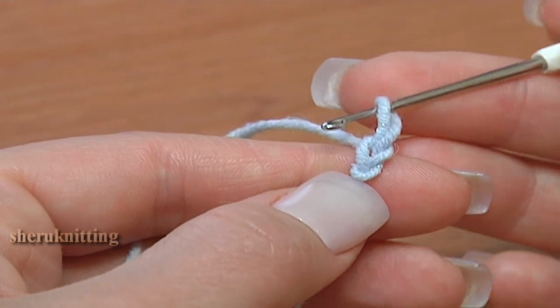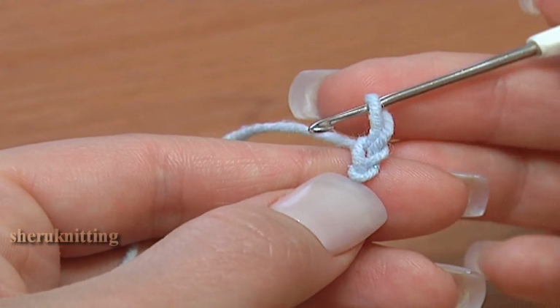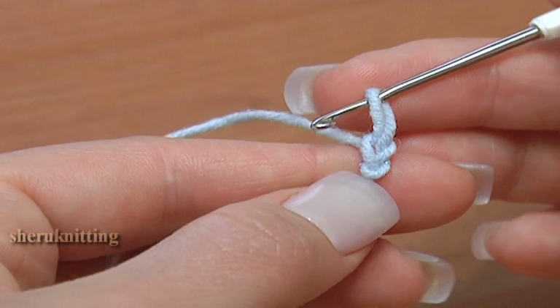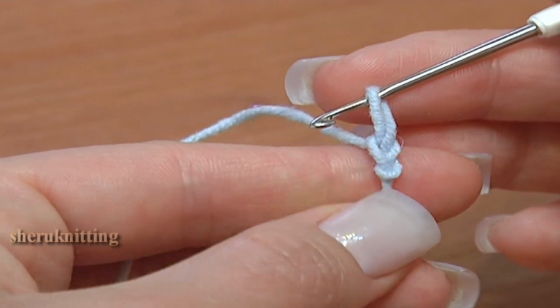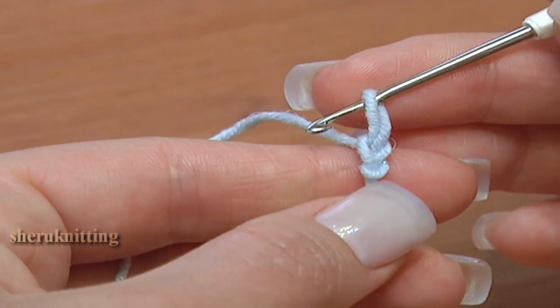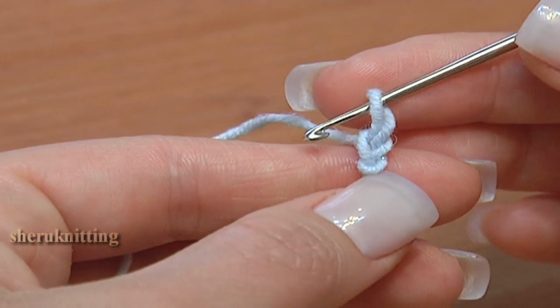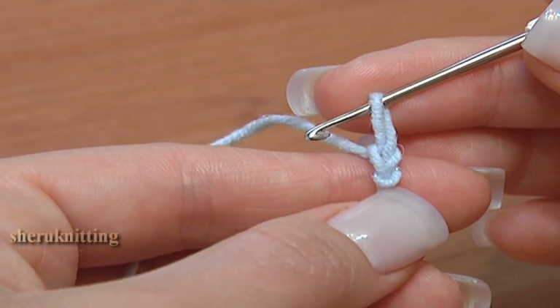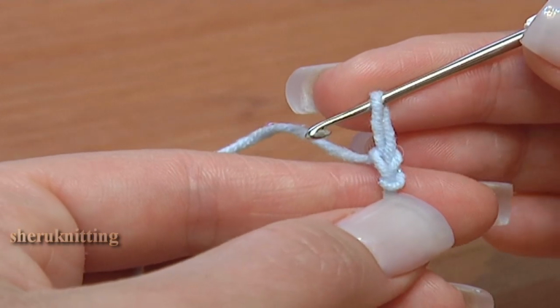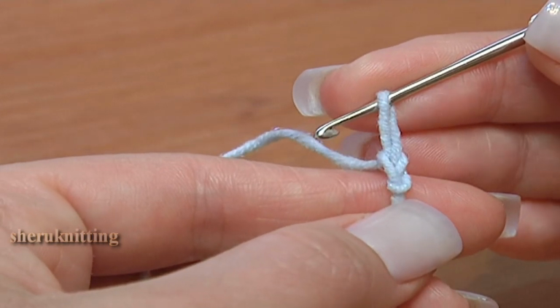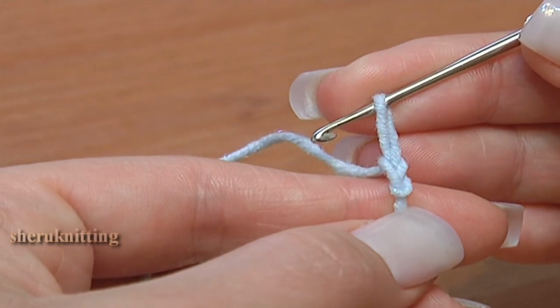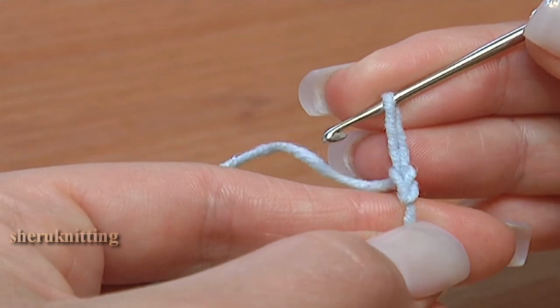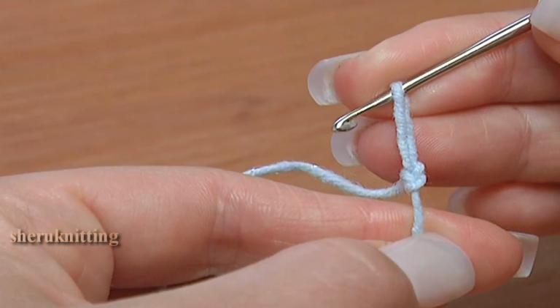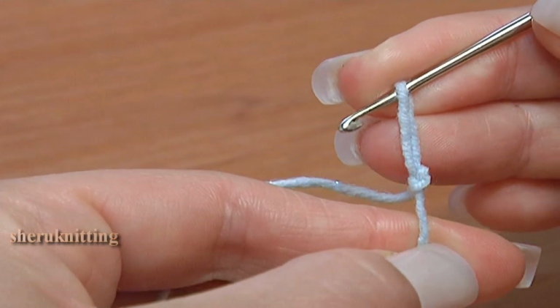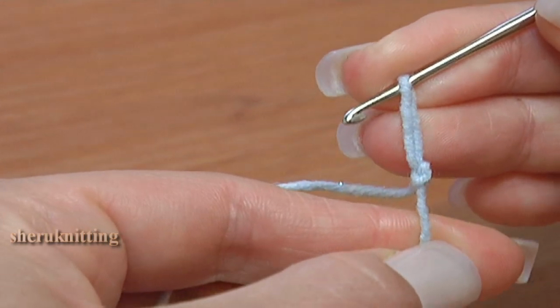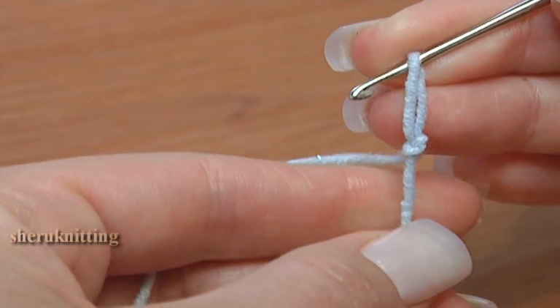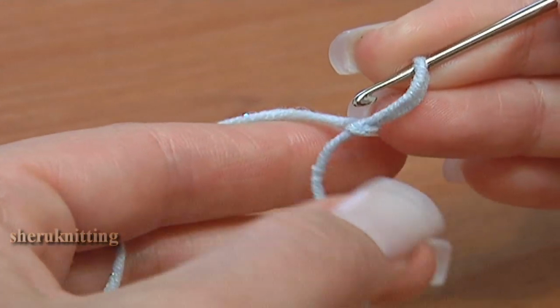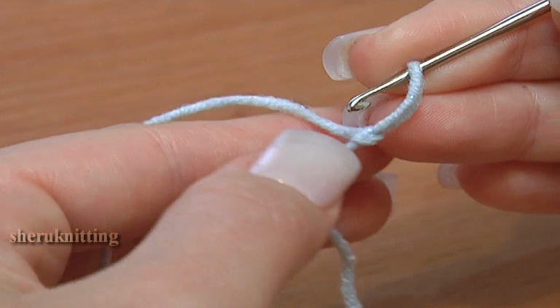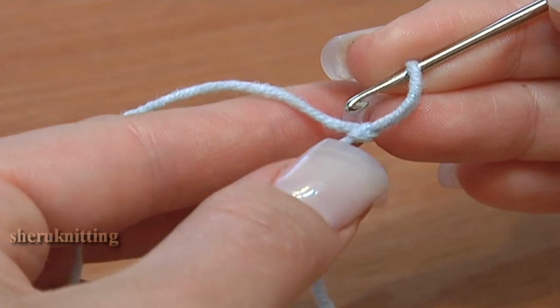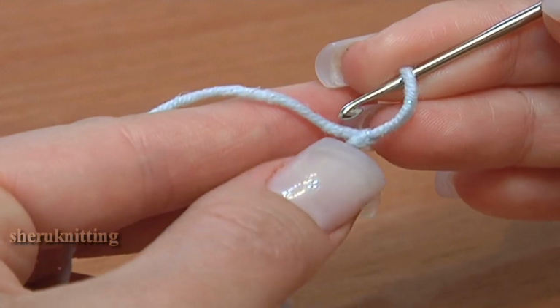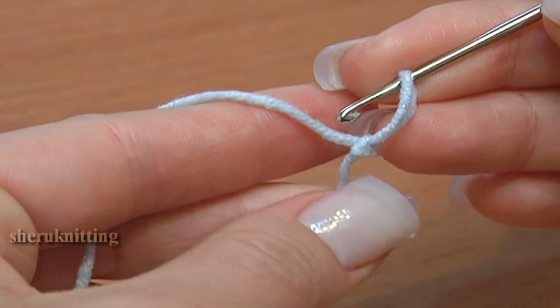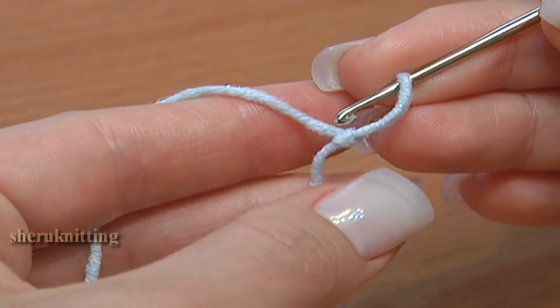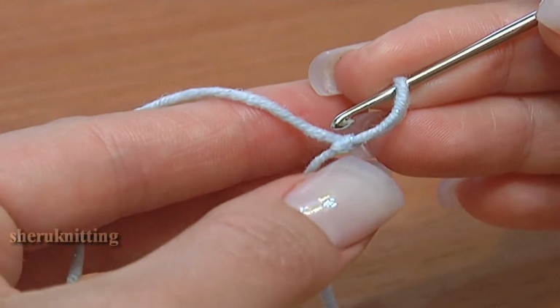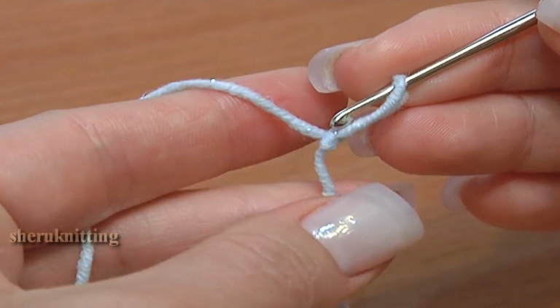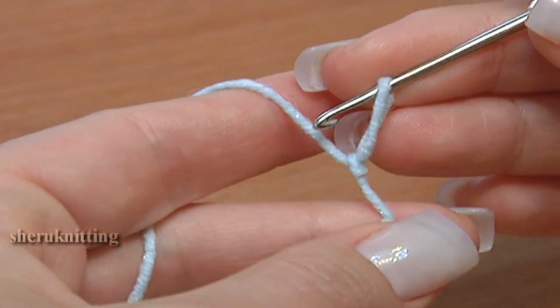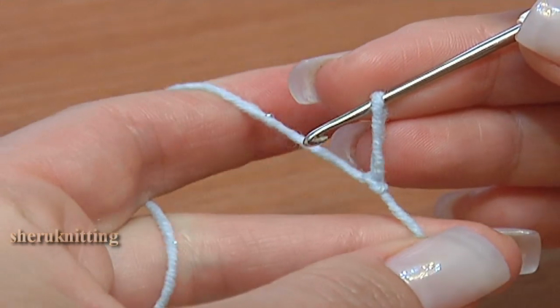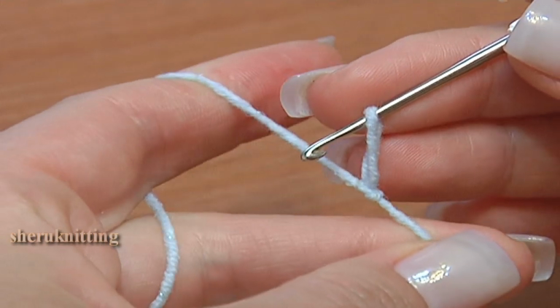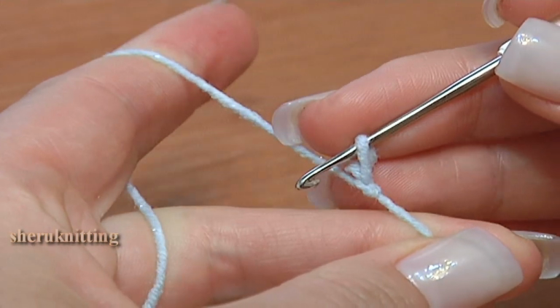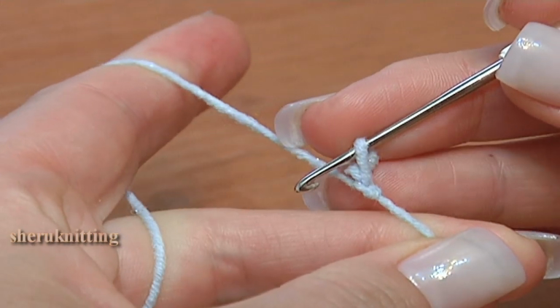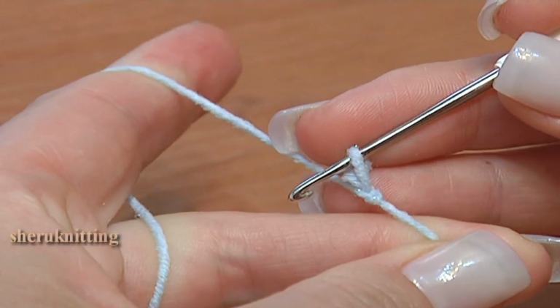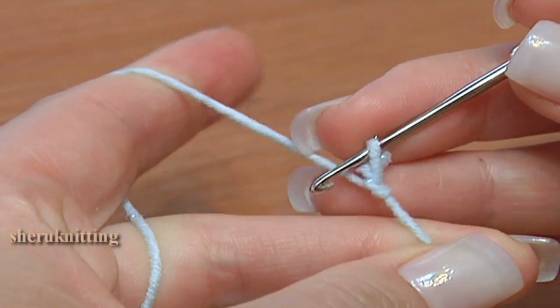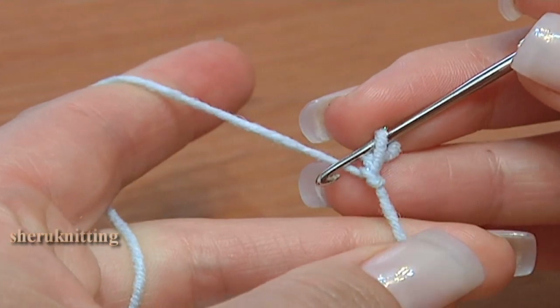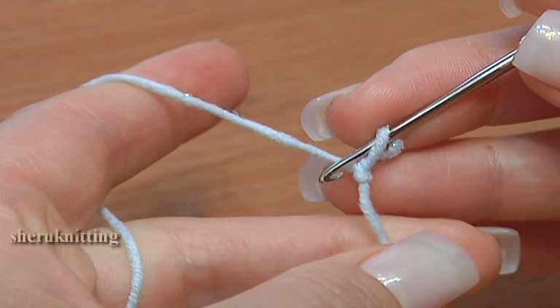But if you pull the yarn tail harder and tie up the first stitch, you won't be able to use the stitch at work. It's going to be a knot.